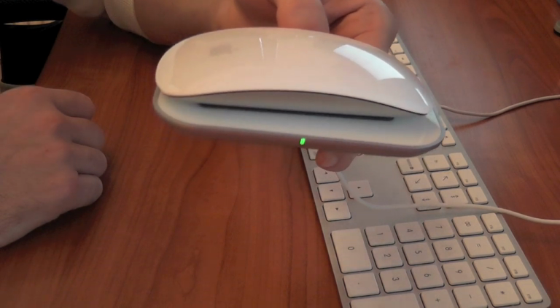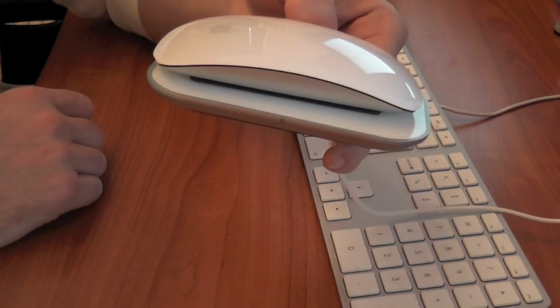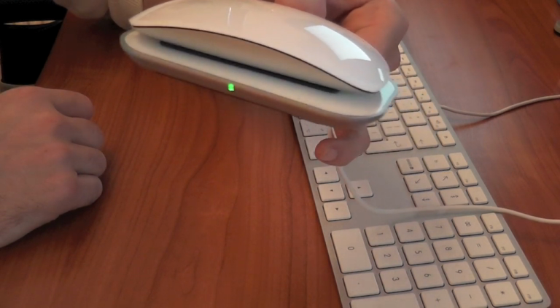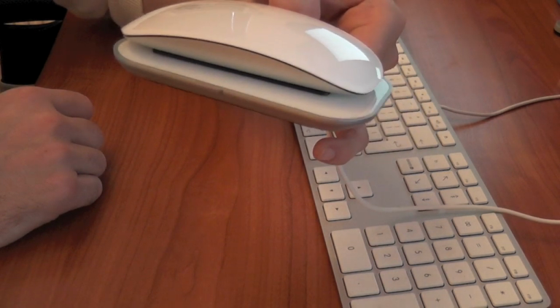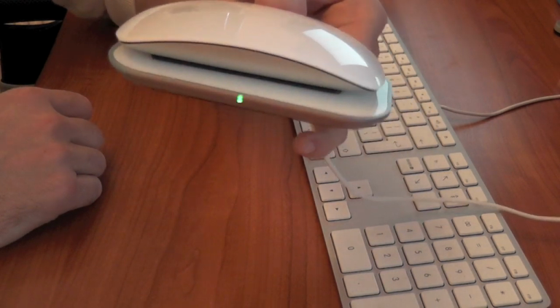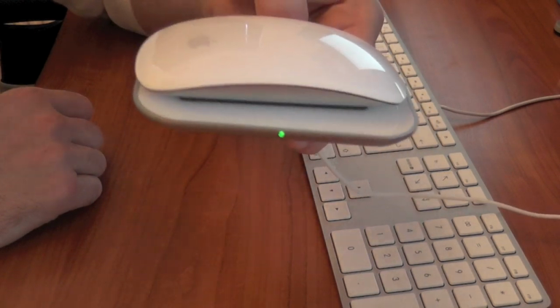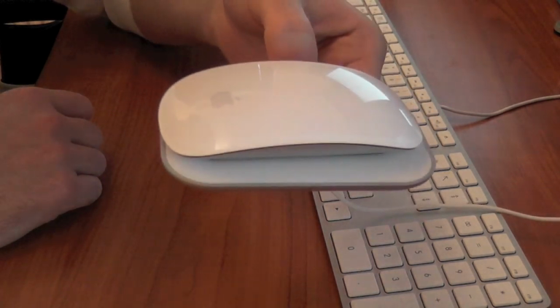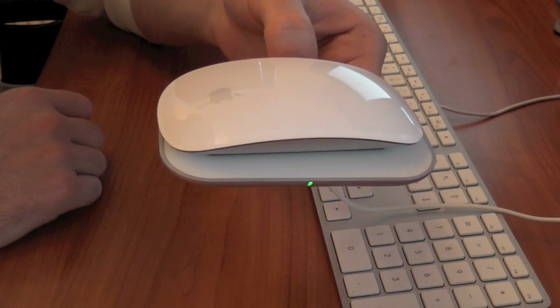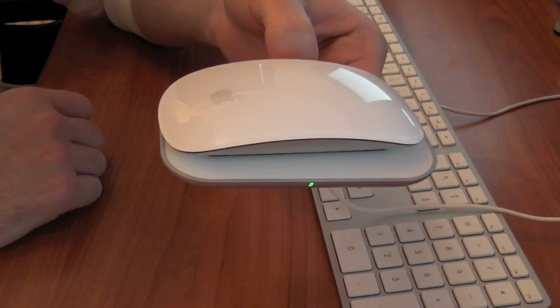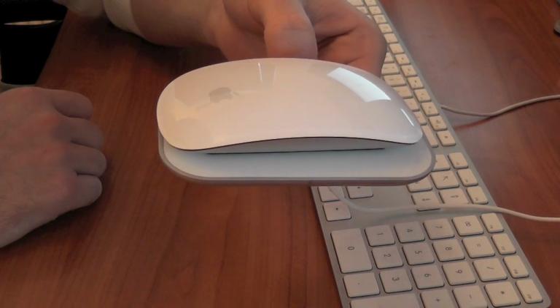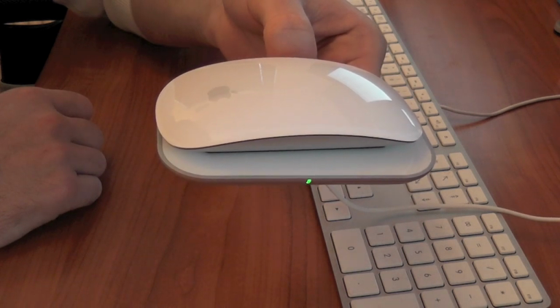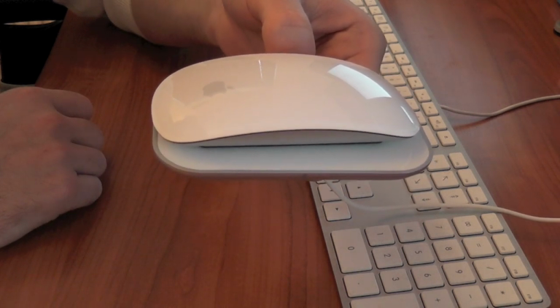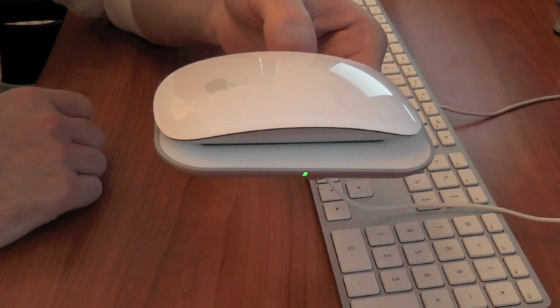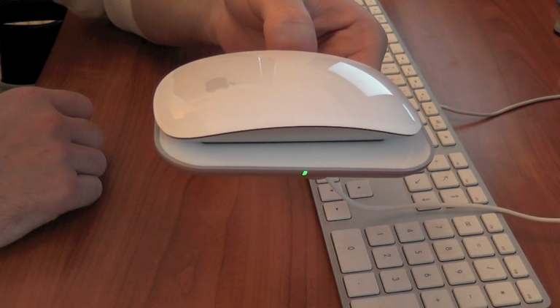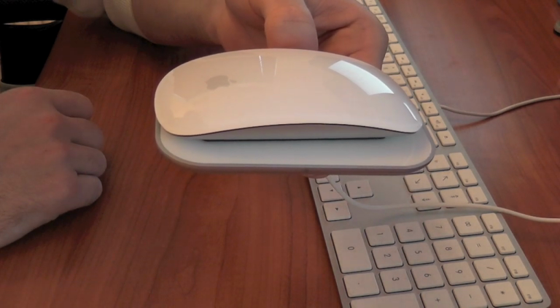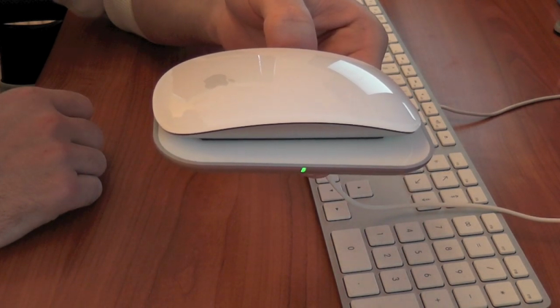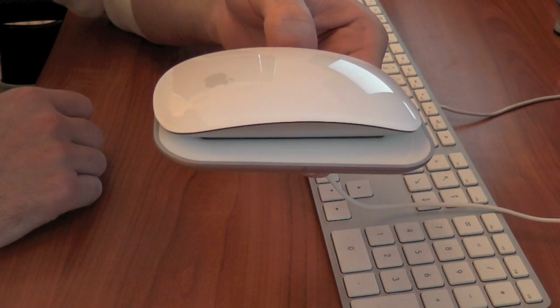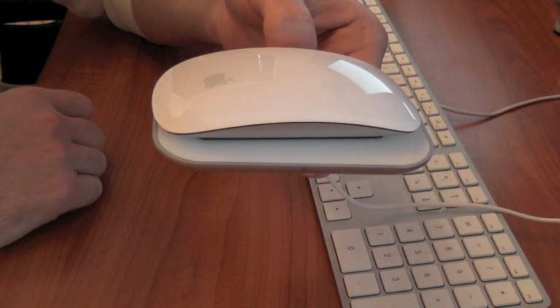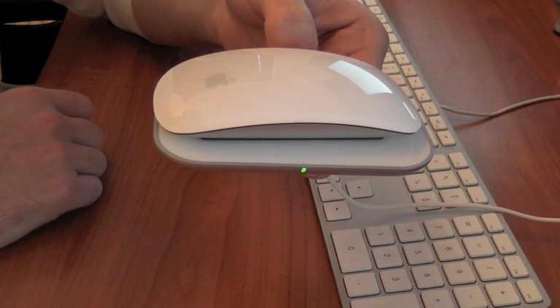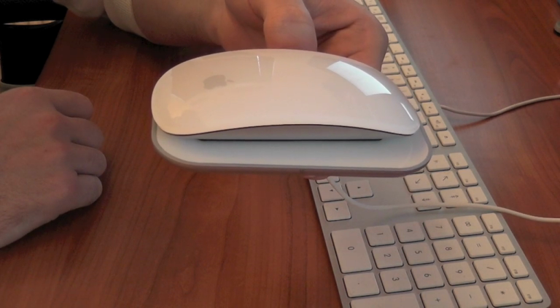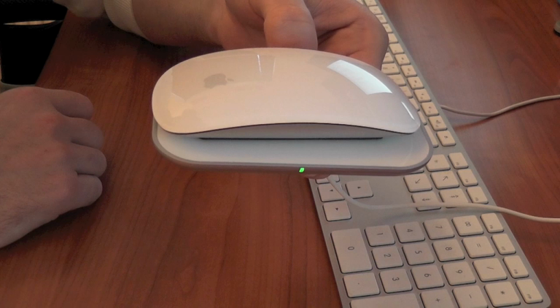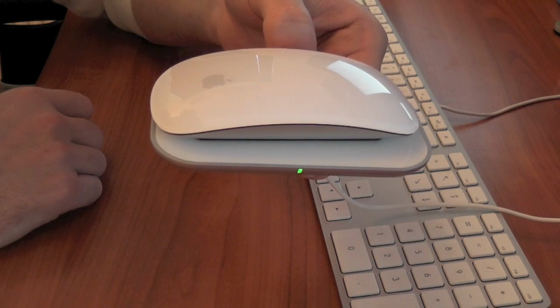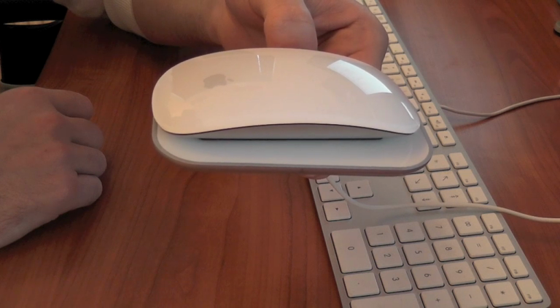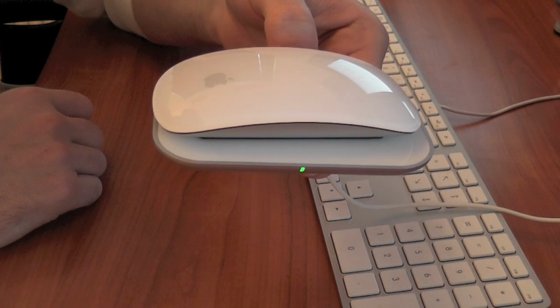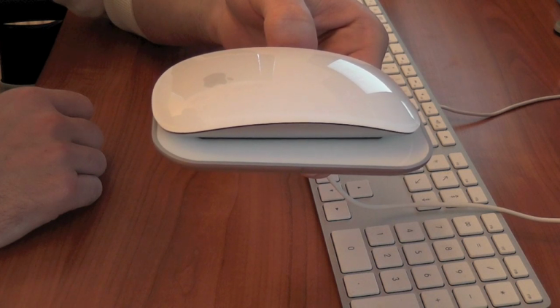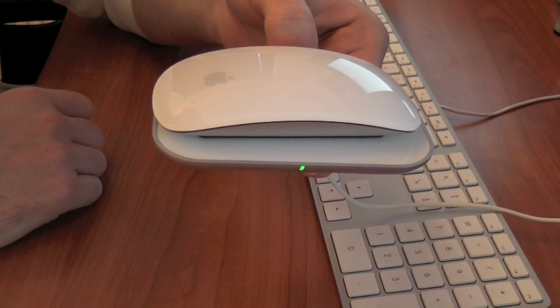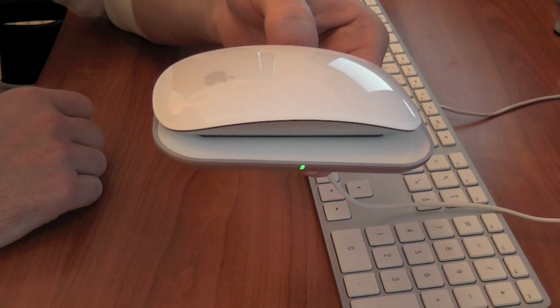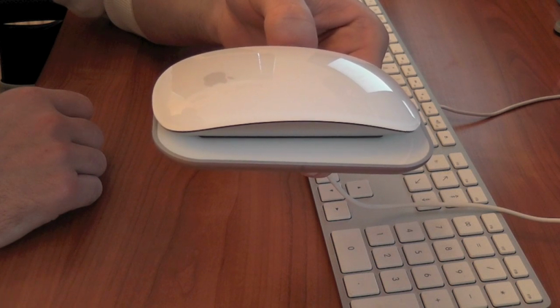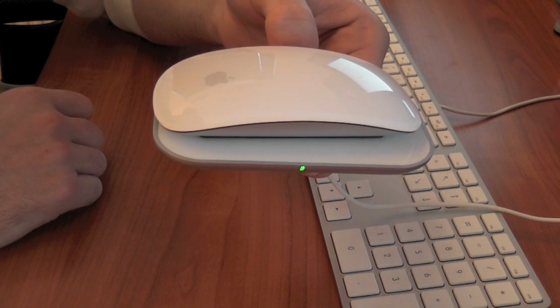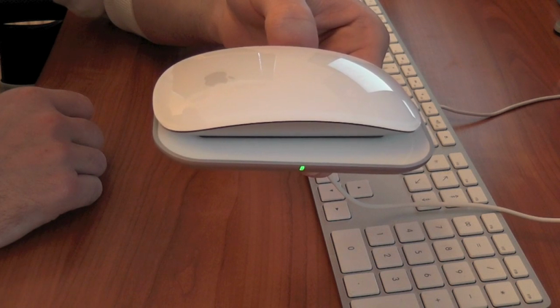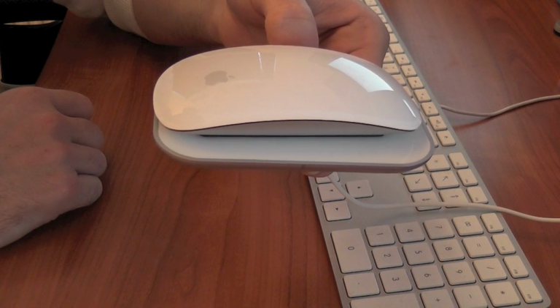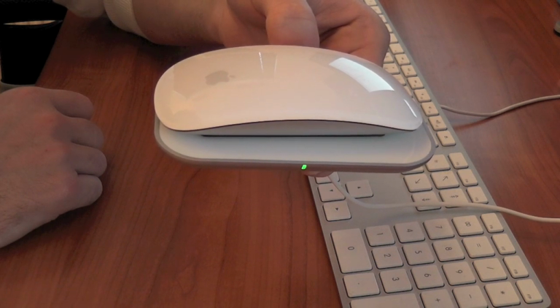I think this is an absolutely fantastic product from Mobi. I'd highly recommend it for anyone who's got a Magic Mouse and doesn't particularly want to be looking after batteries, recharging them, or buying new ones all the time.